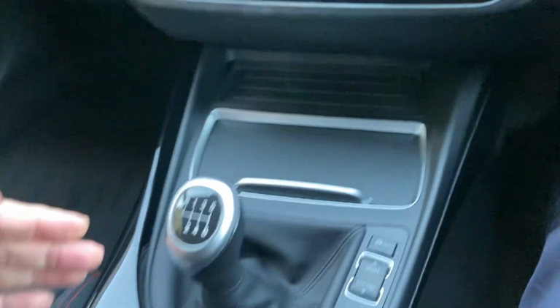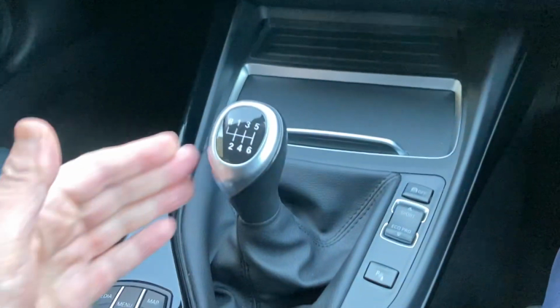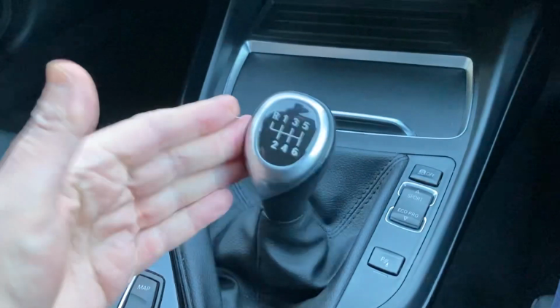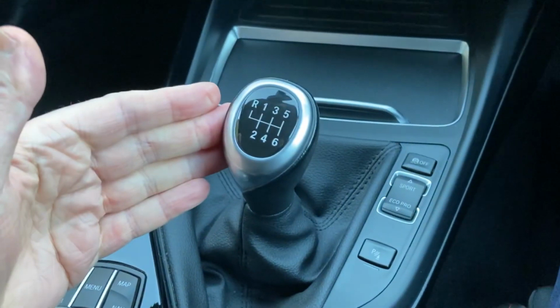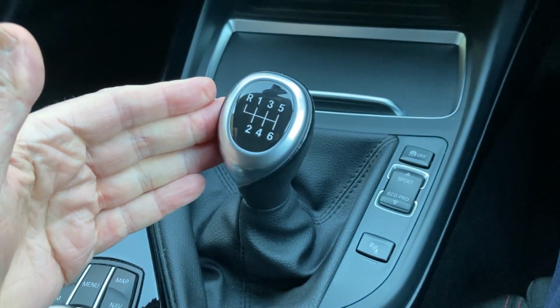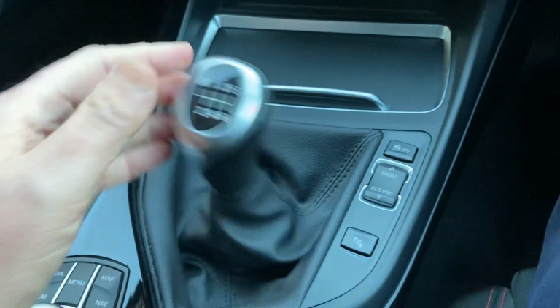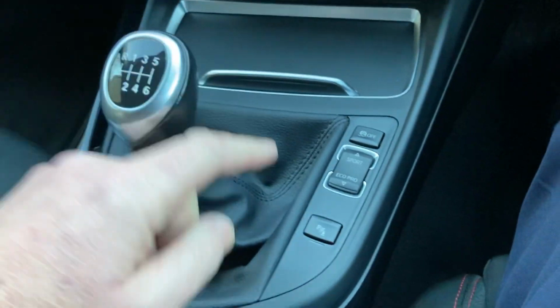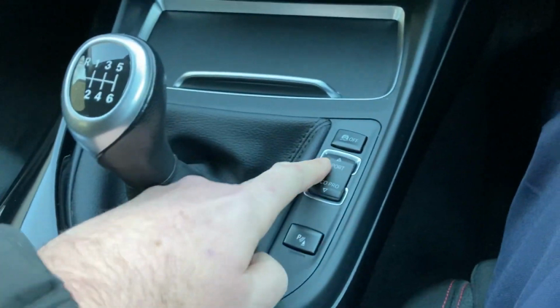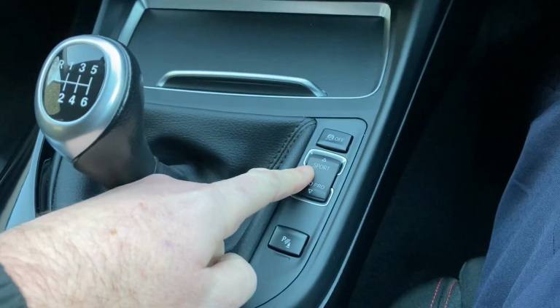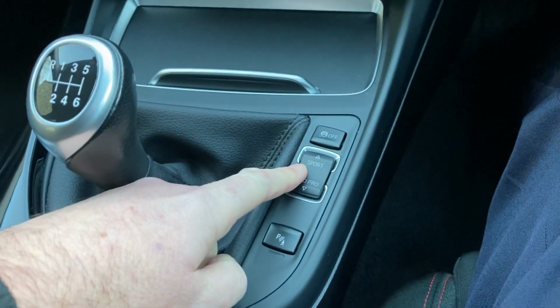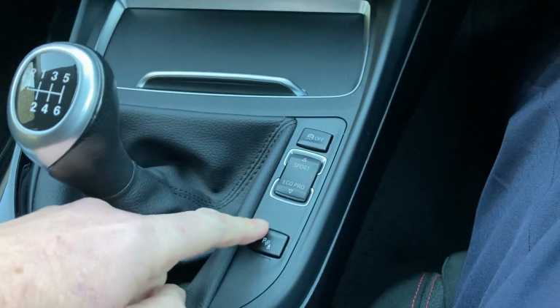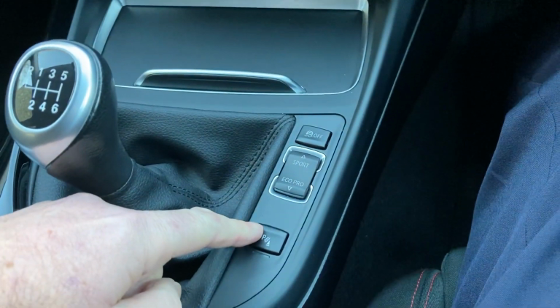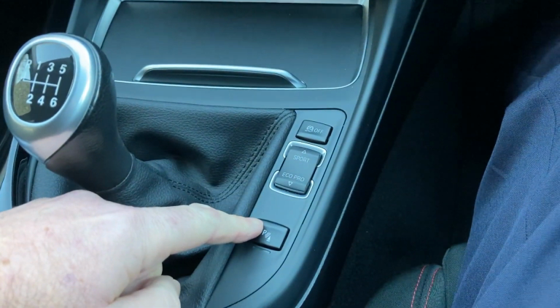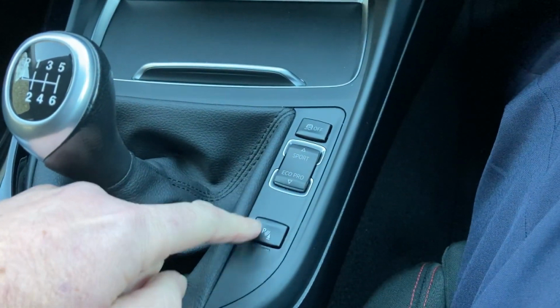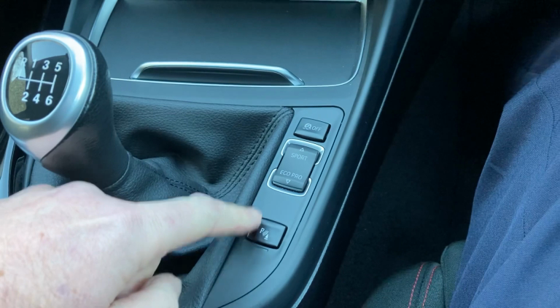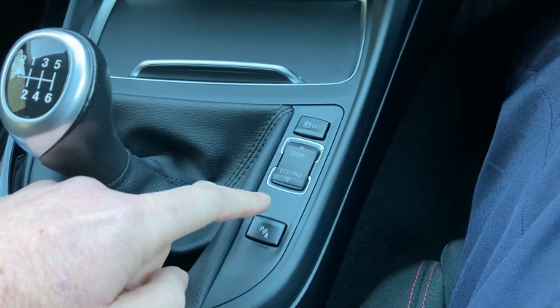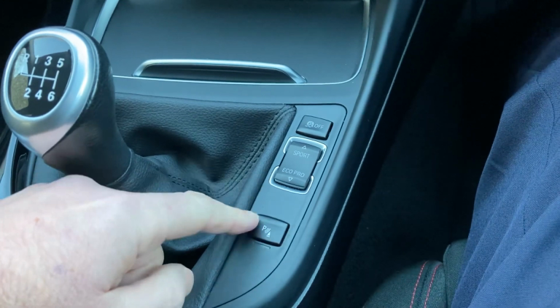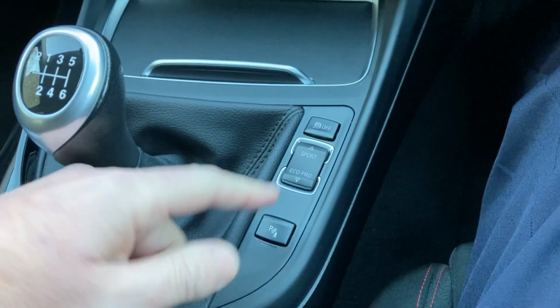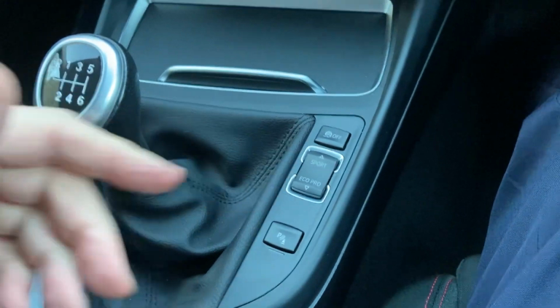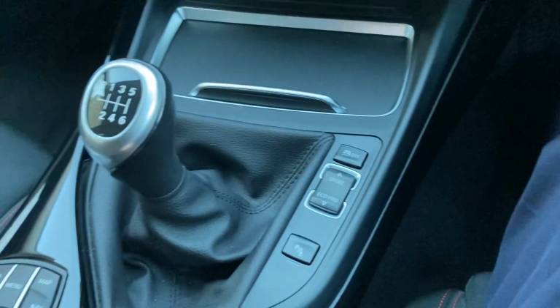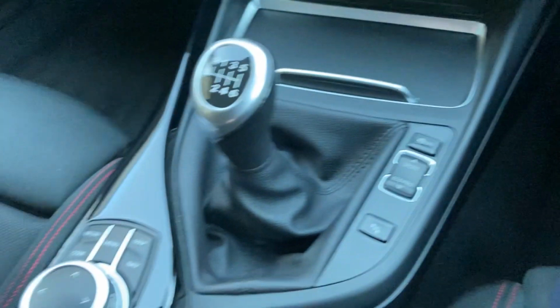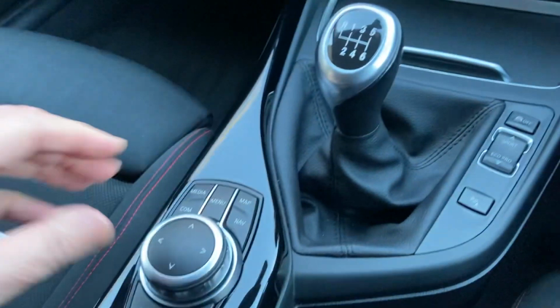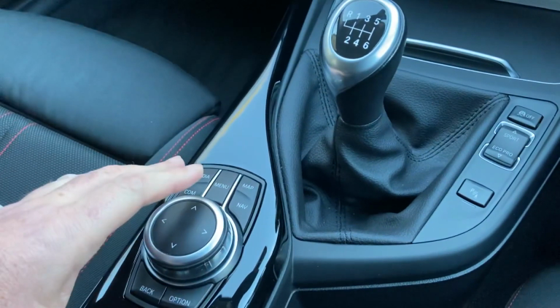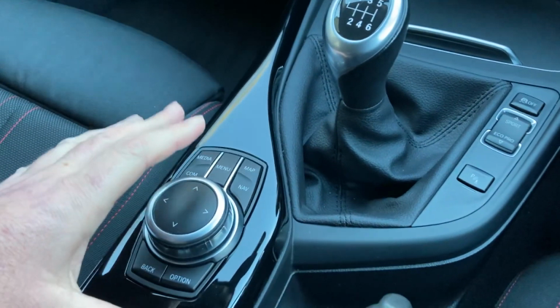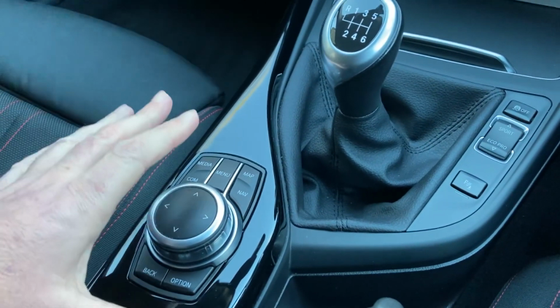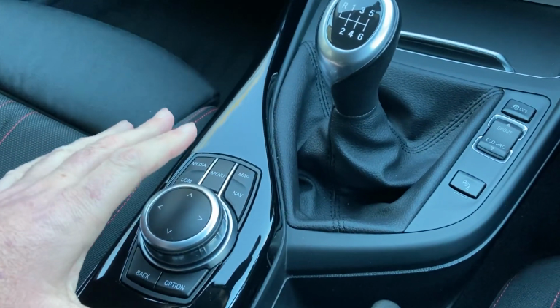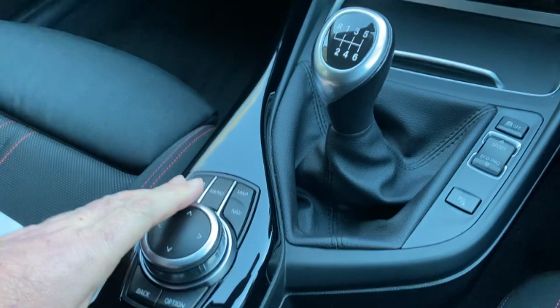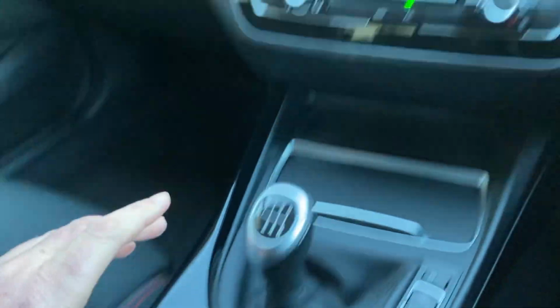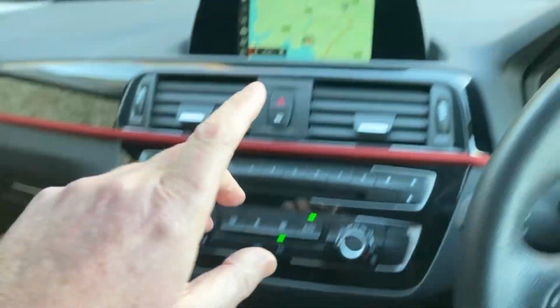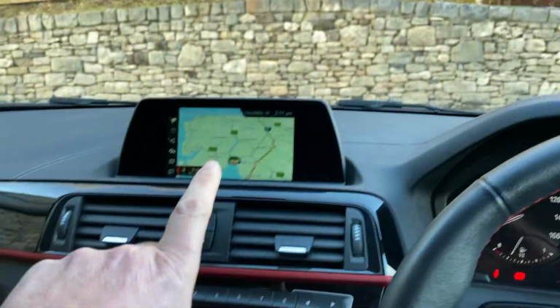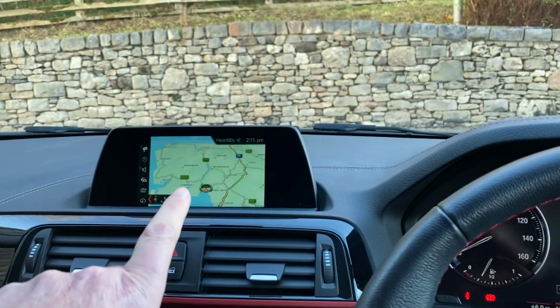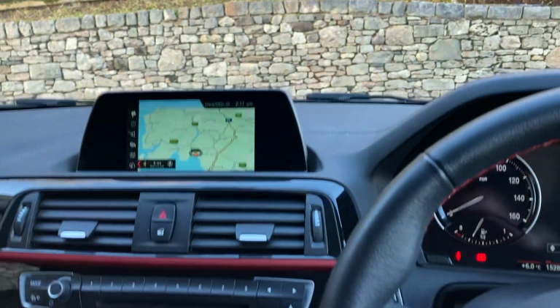Behind that we have the six-speed manual gearbox with the different driving modes. You can turn the parking sensors on or off manually, but they will come on automatically when you get near to something. You've got the iDrive controller which operates the screen up there.